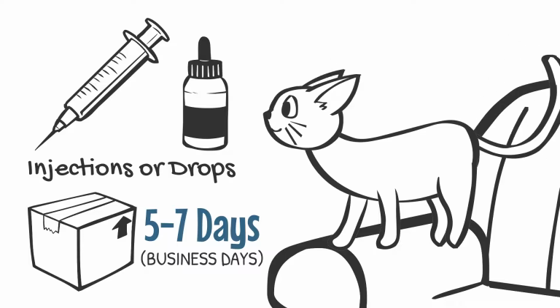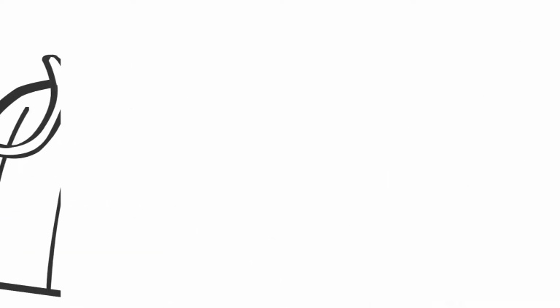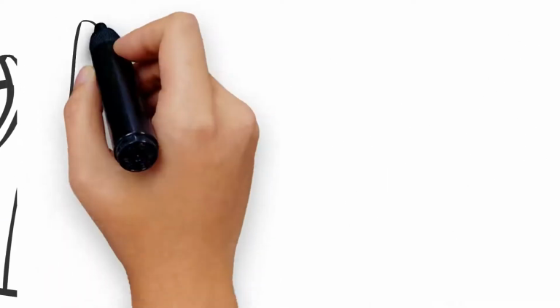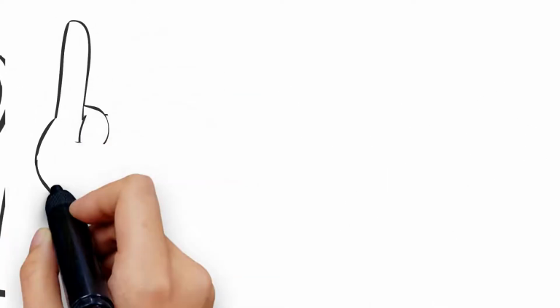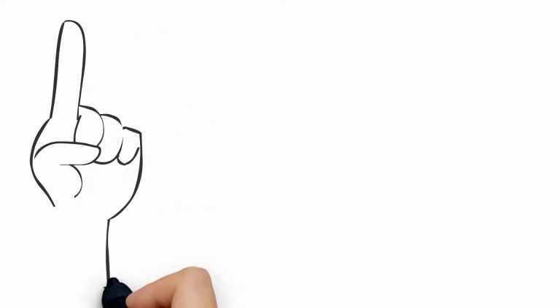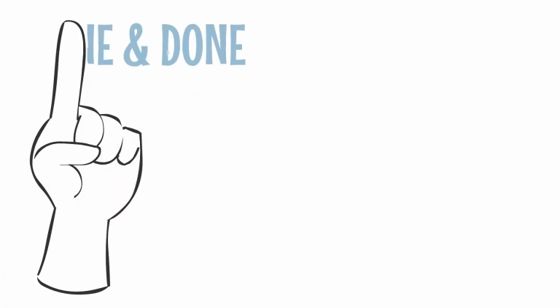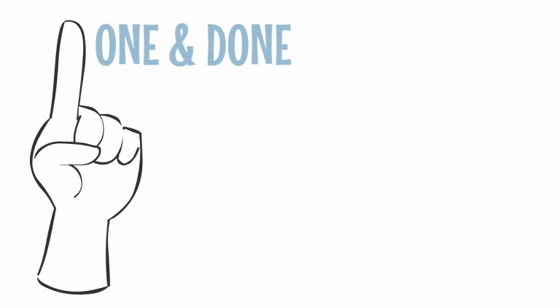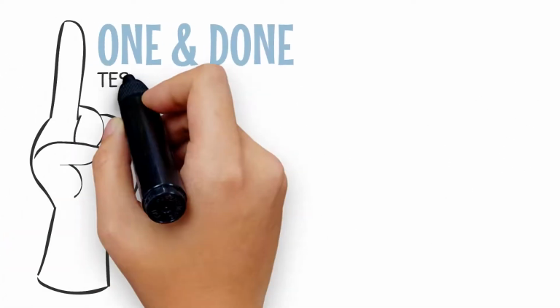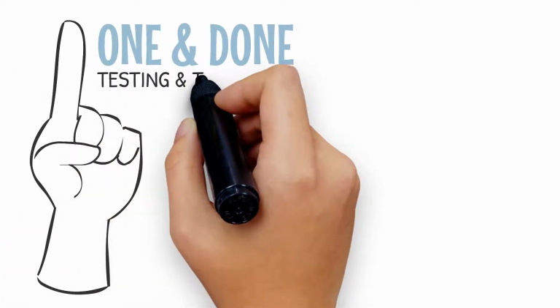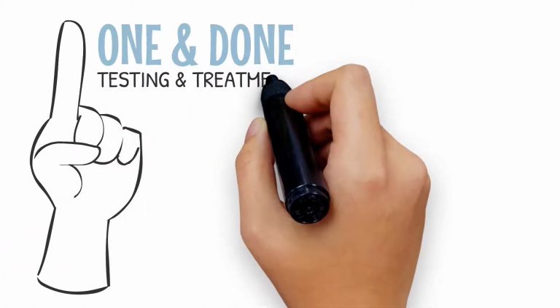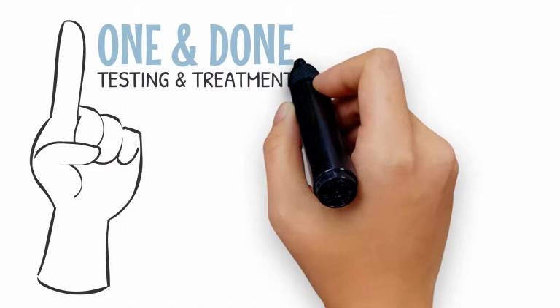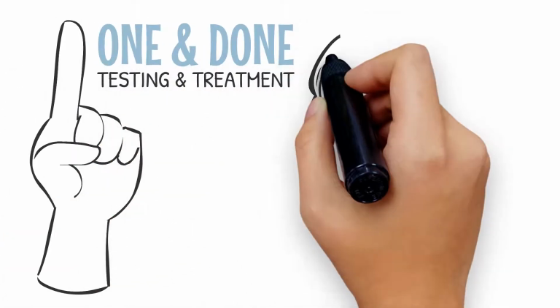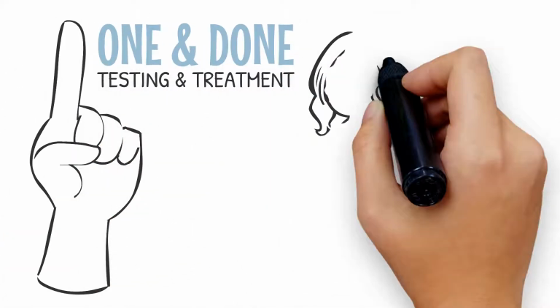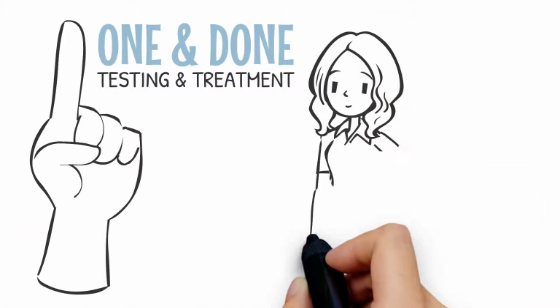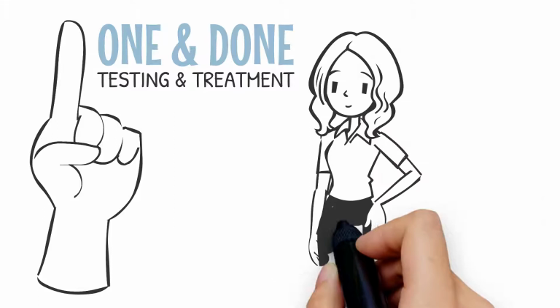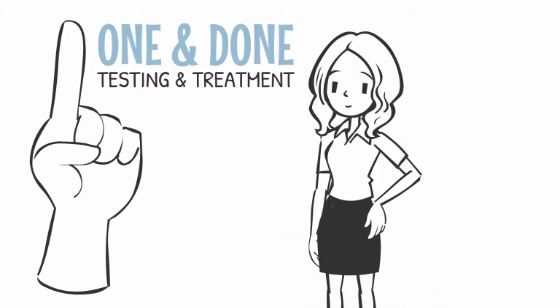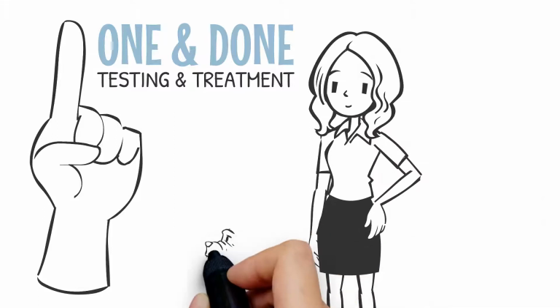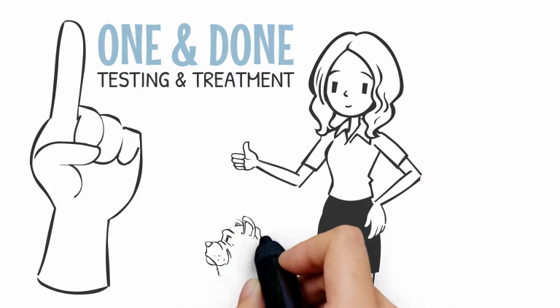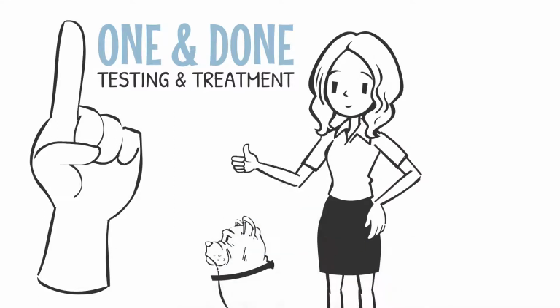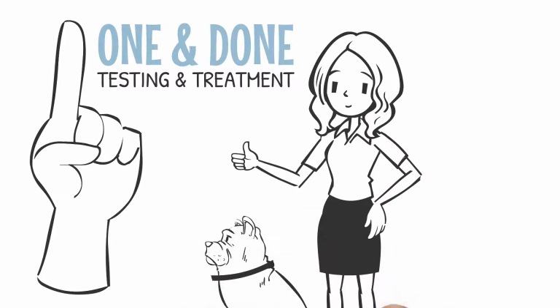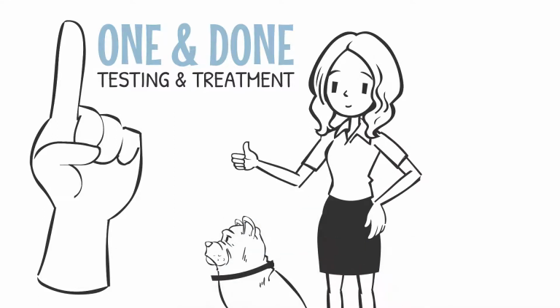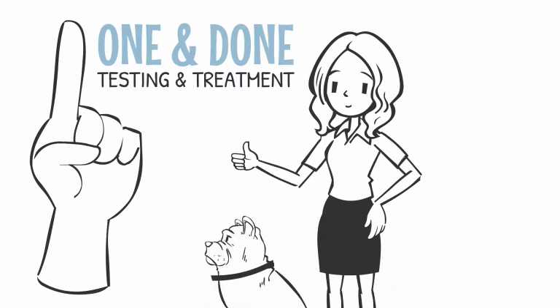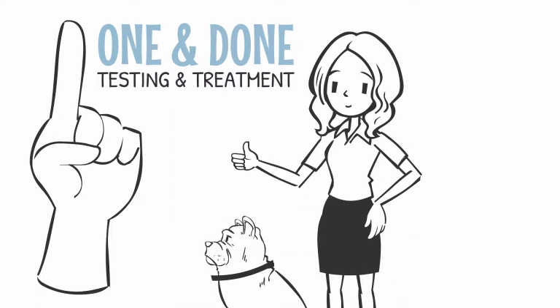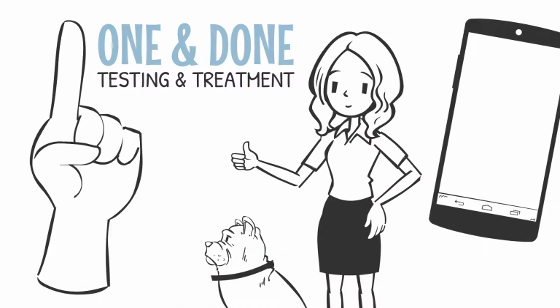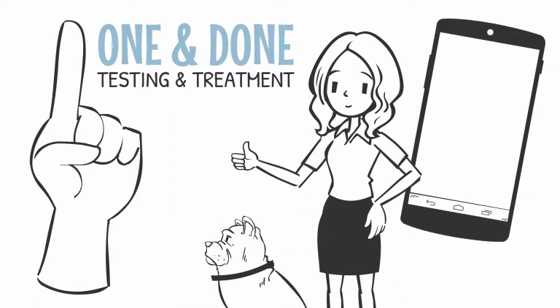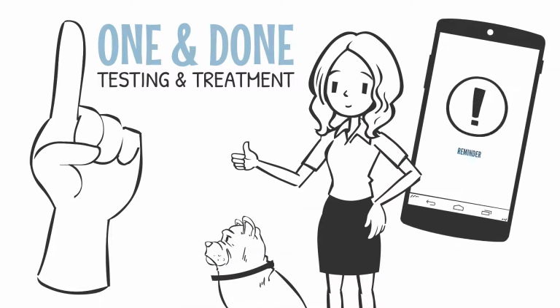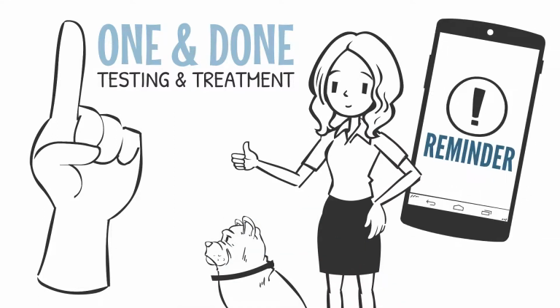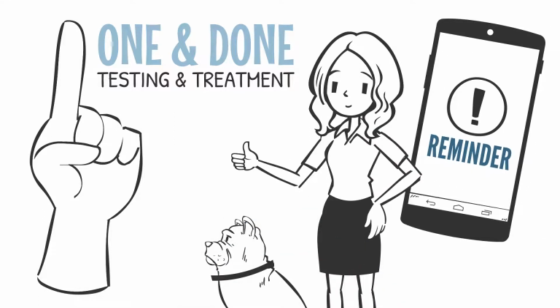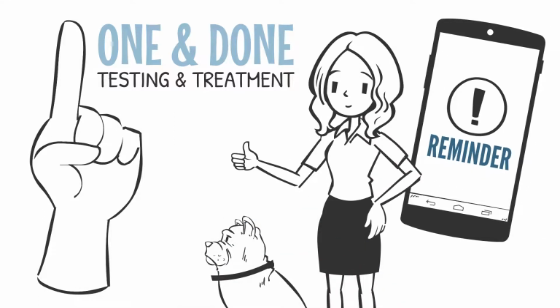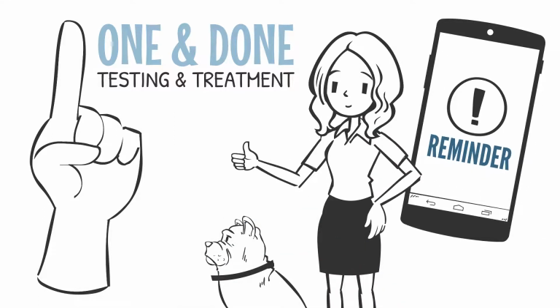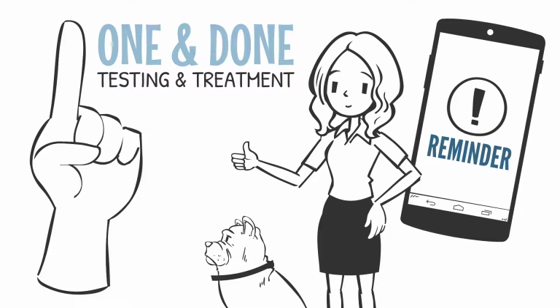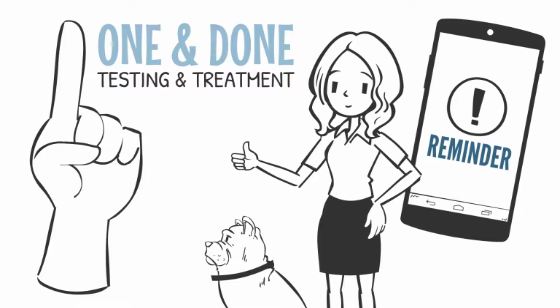Our one-and-done approach to testing and treatment is accessible for most, making the process successful for veterinarians and pet parents, especially with reminders from our treatment app.